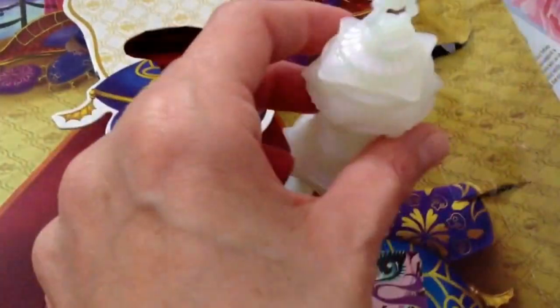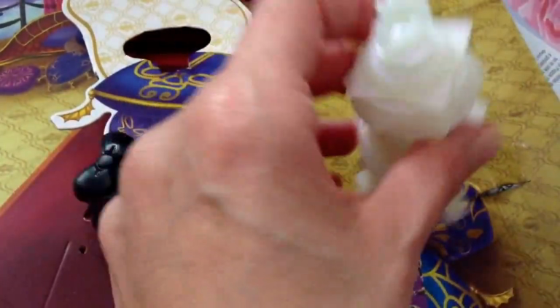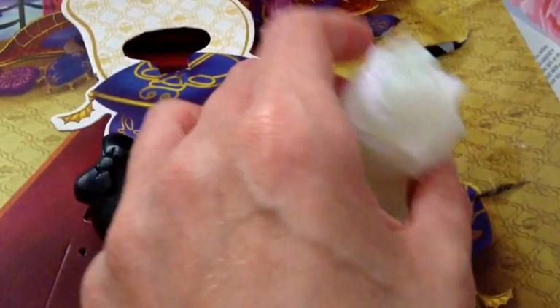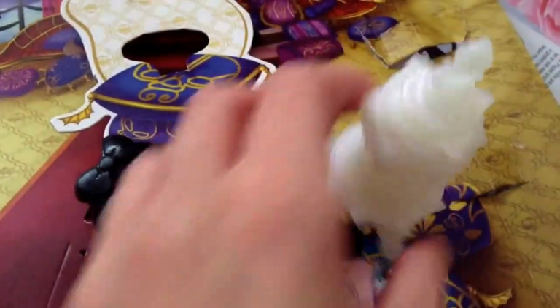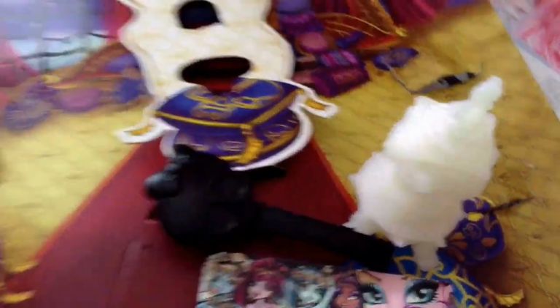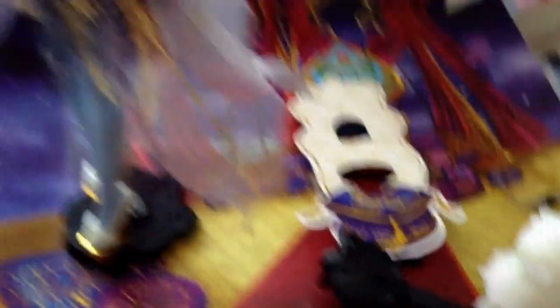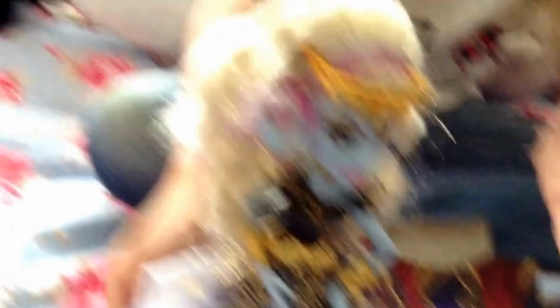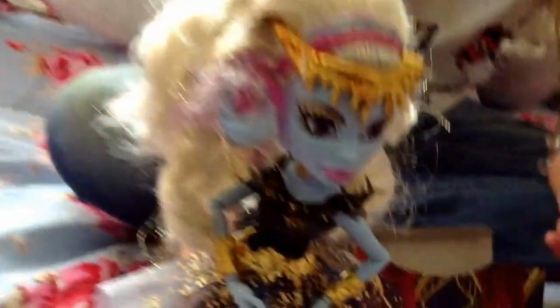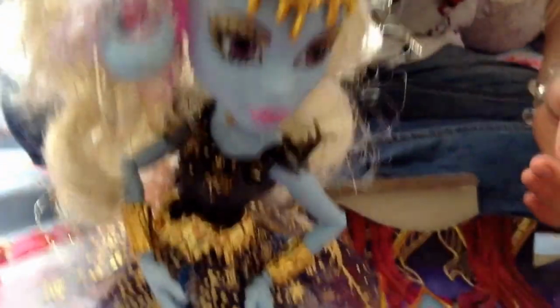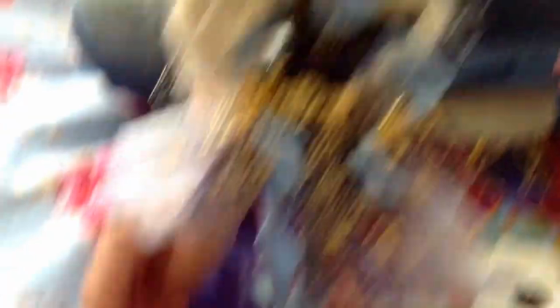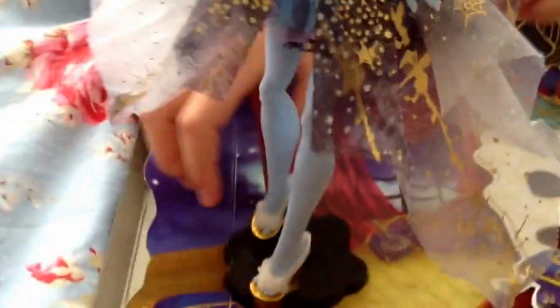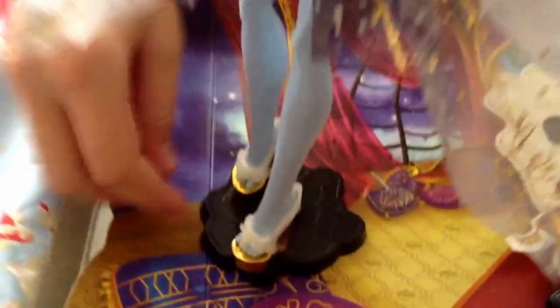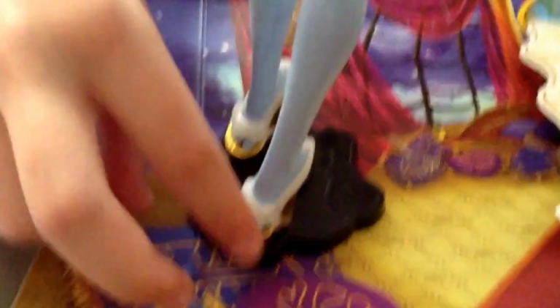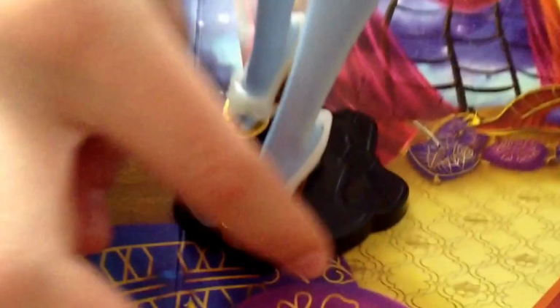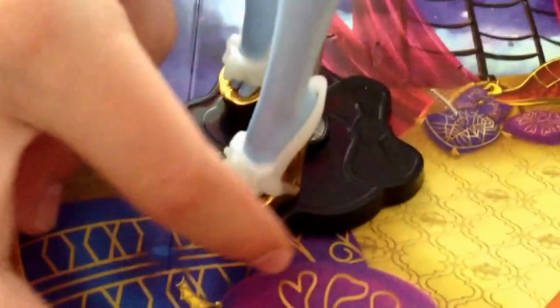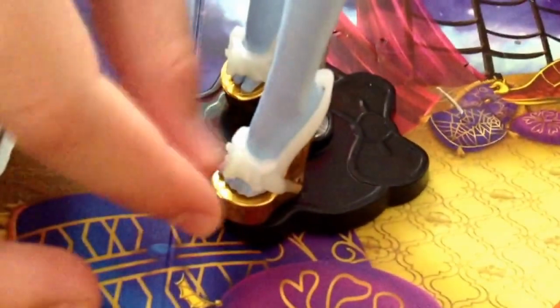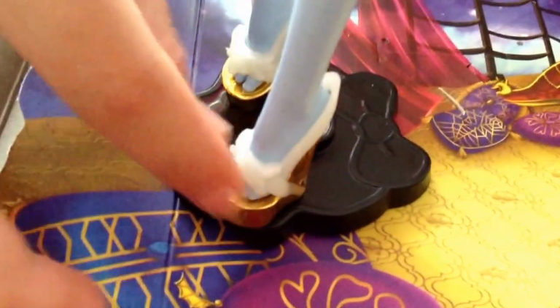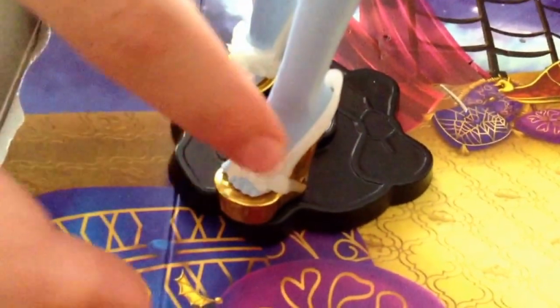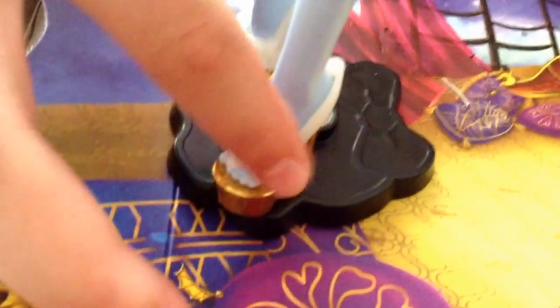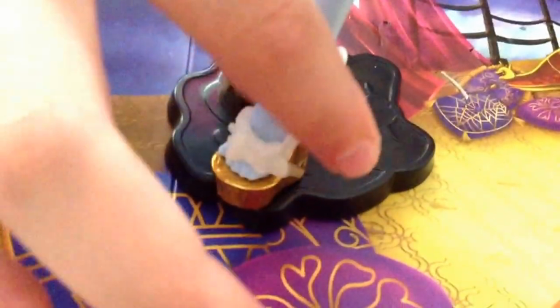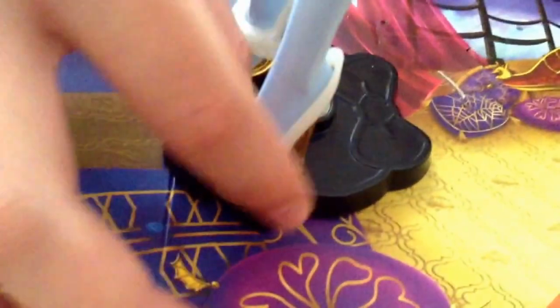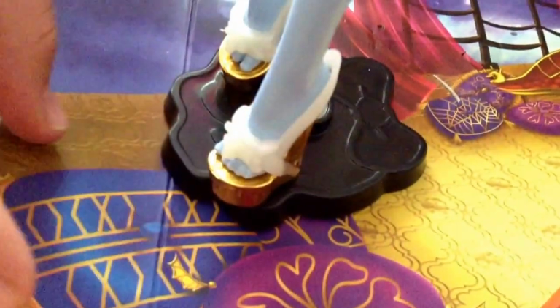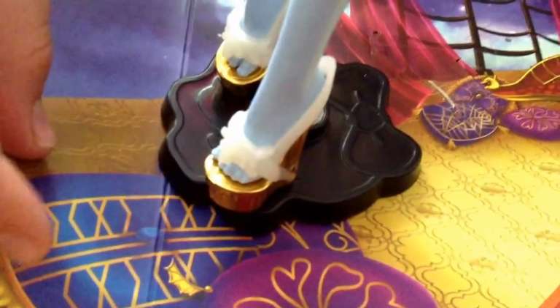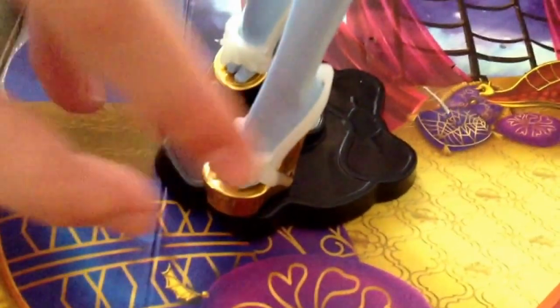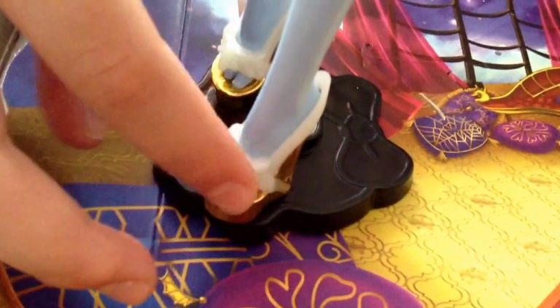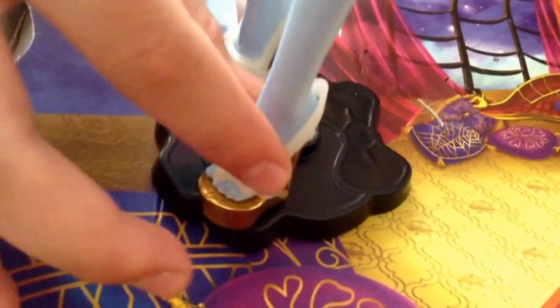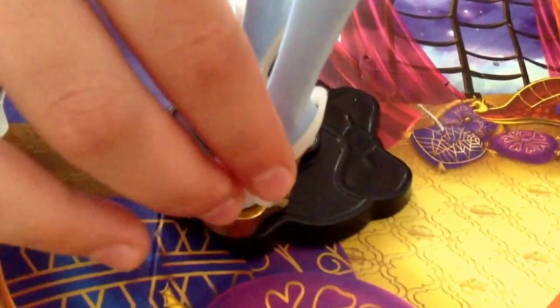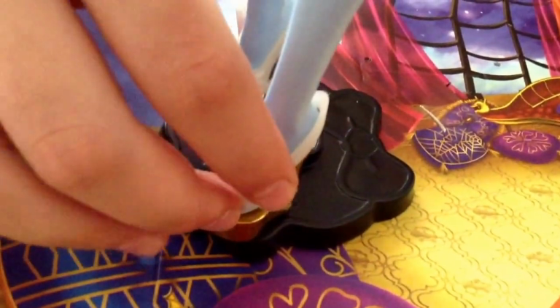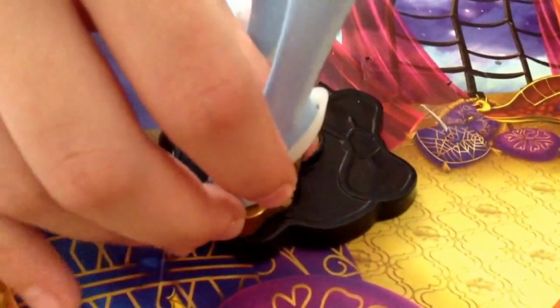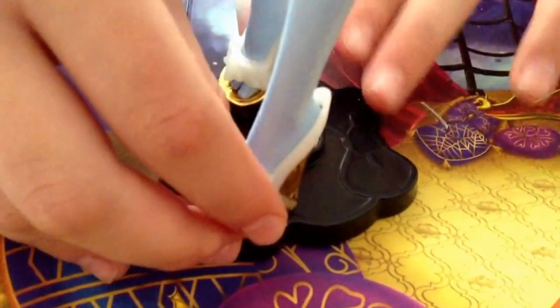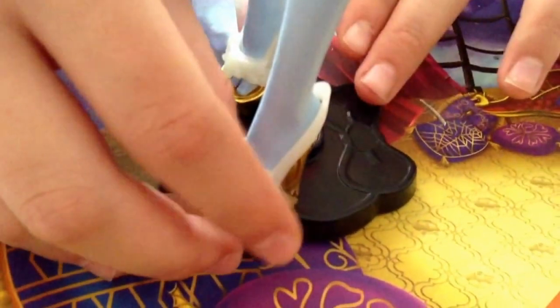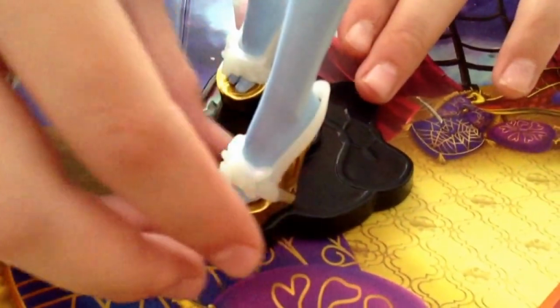Now on to the doll — we'll start from her feet up. Her shoes are a really nice gold, and the strap material is the same as what the lamp is made out of. She's really pretty.